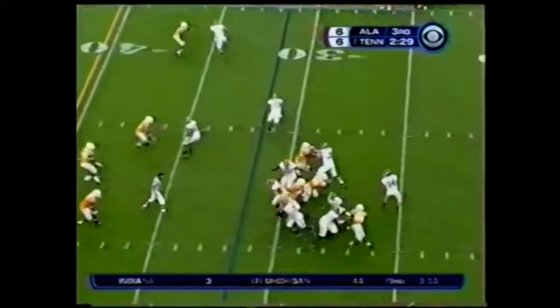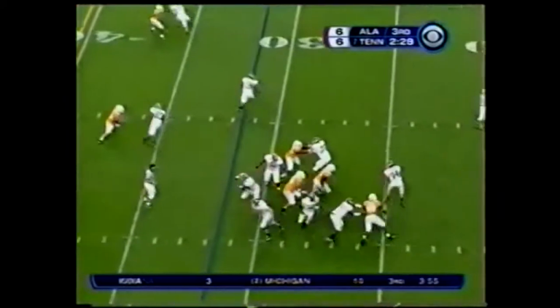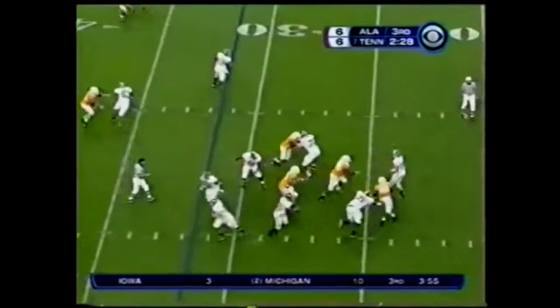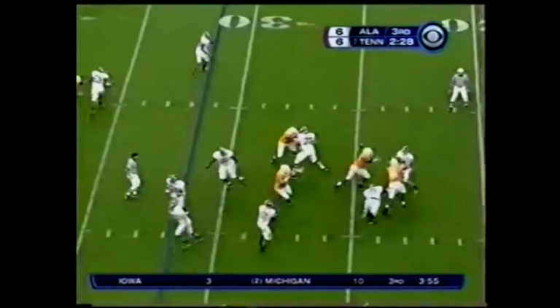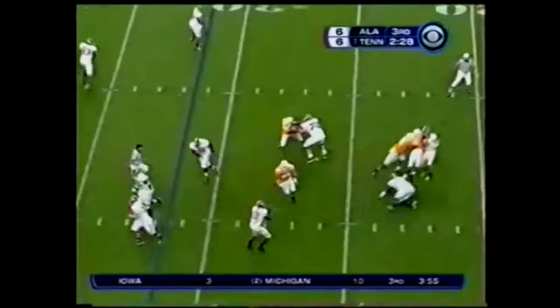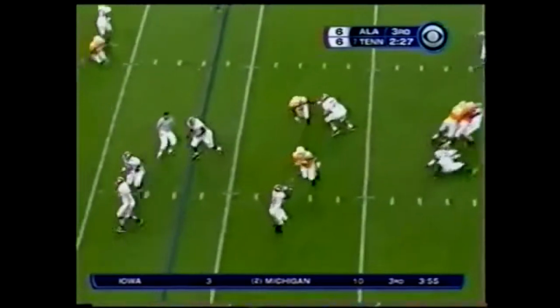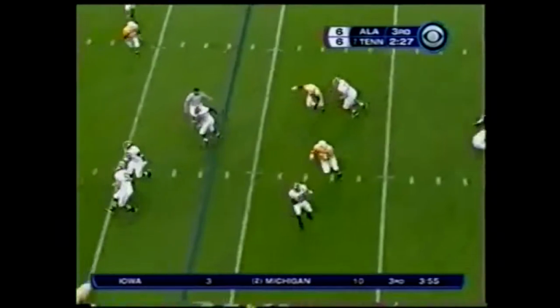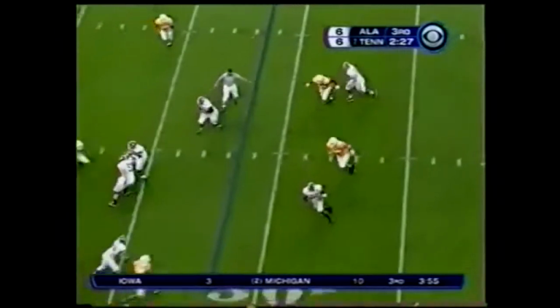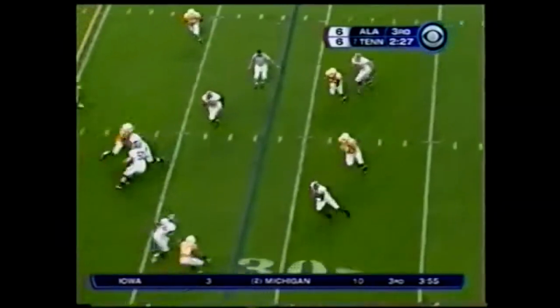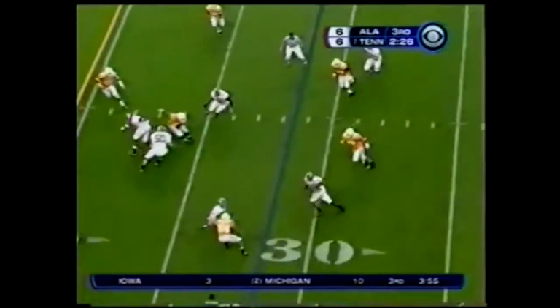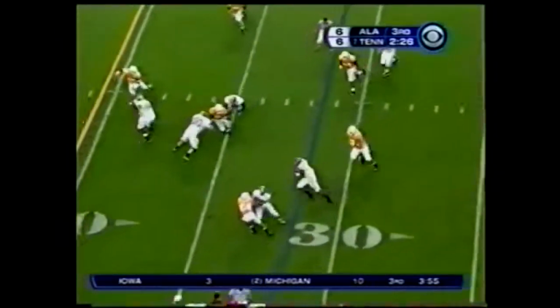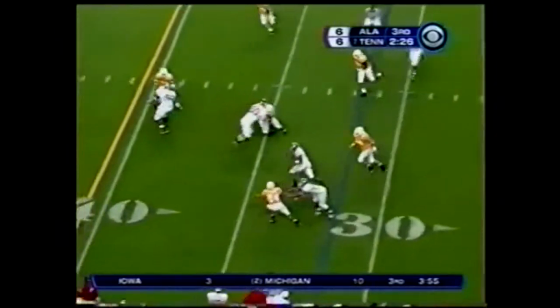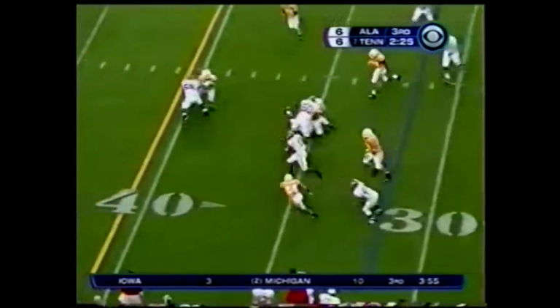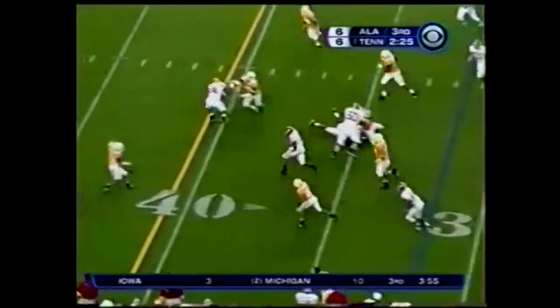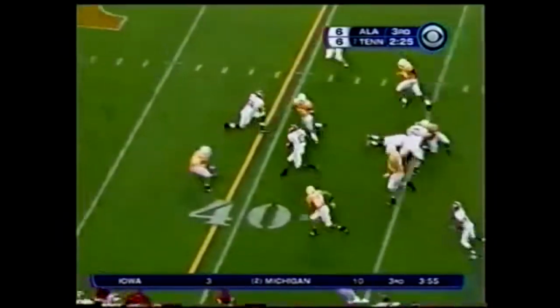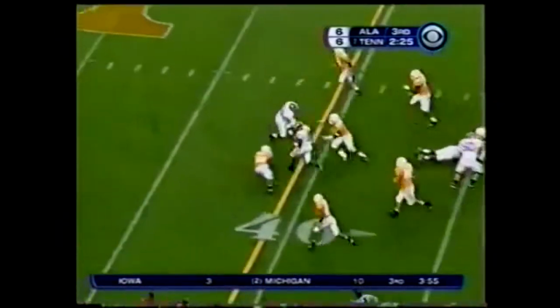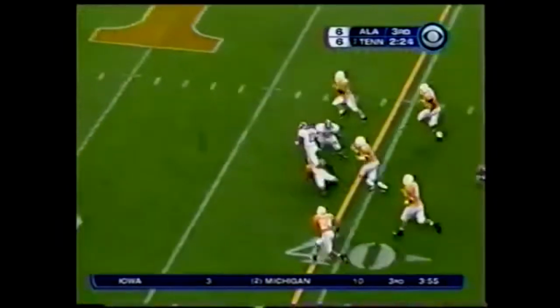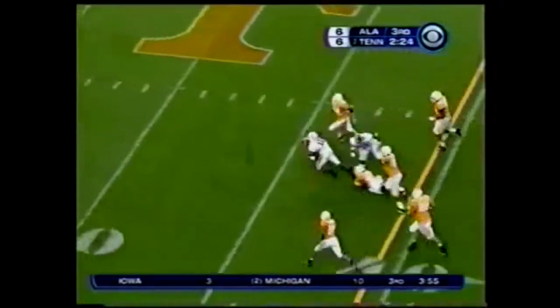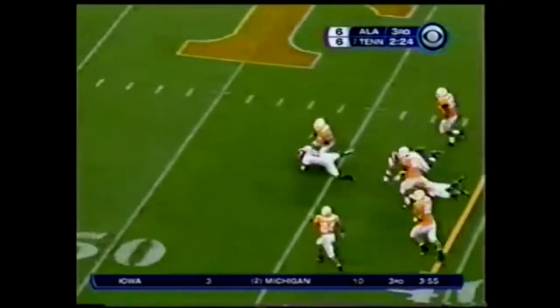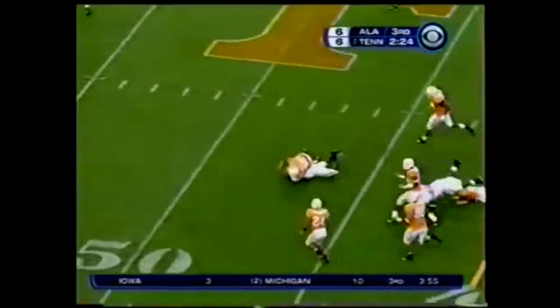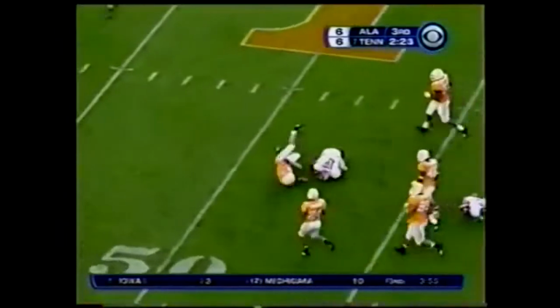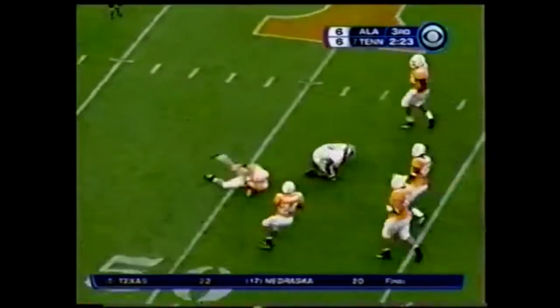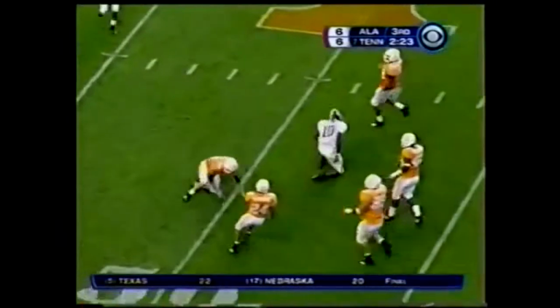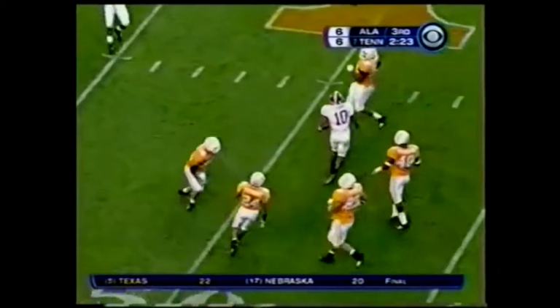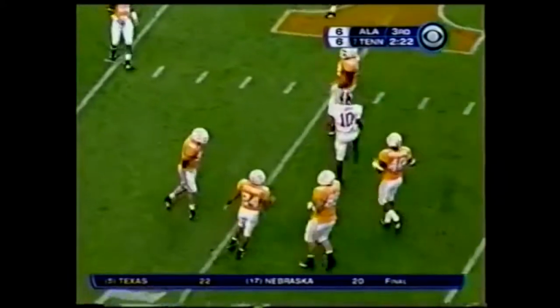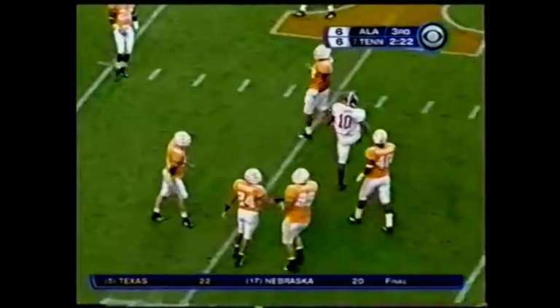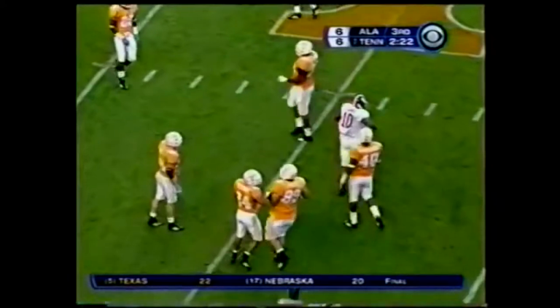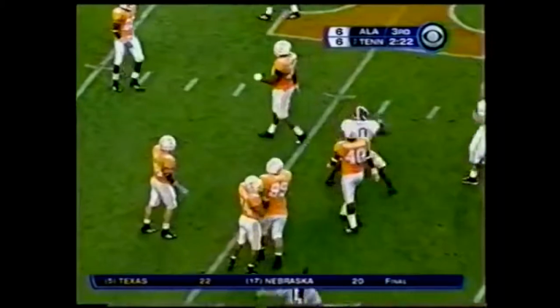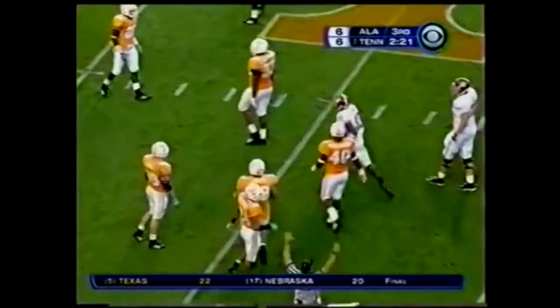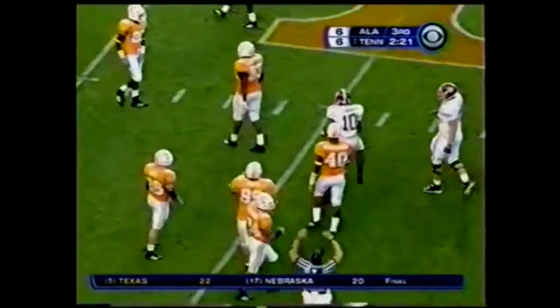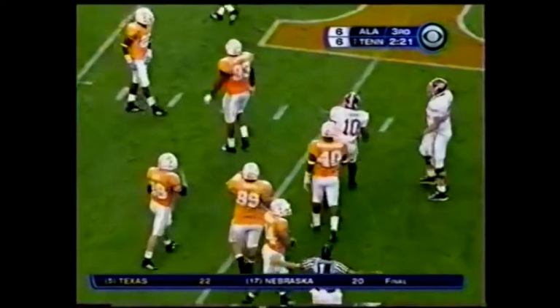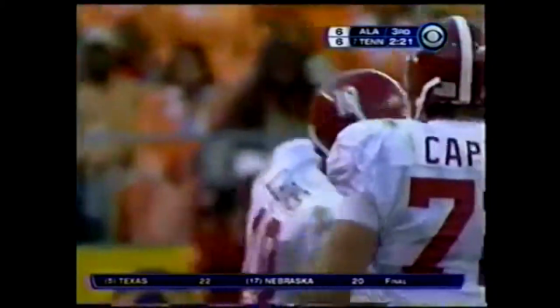John Parker Wilson under pressure flips it out — Jimmy Johns screen pass. First down to the 47-yard line.